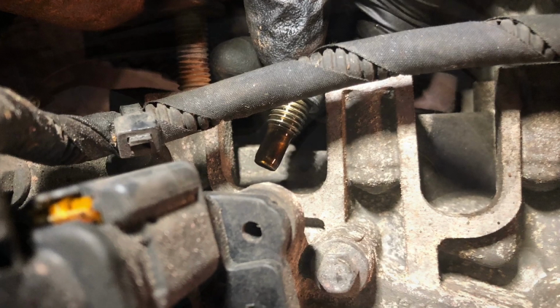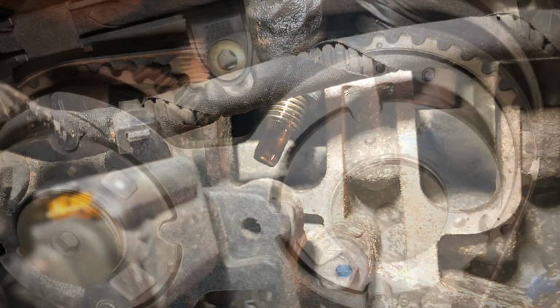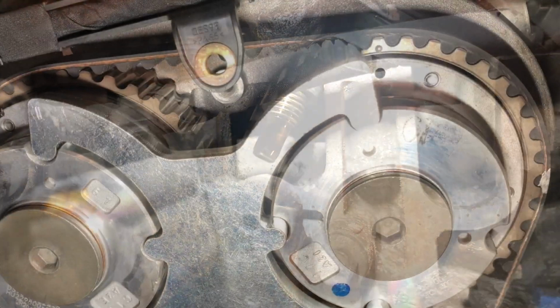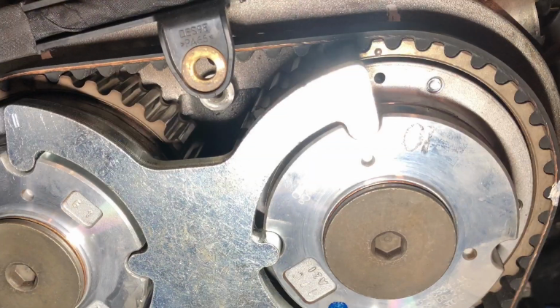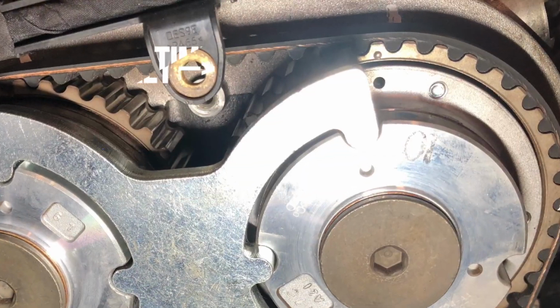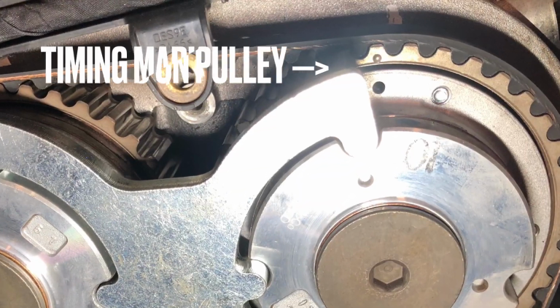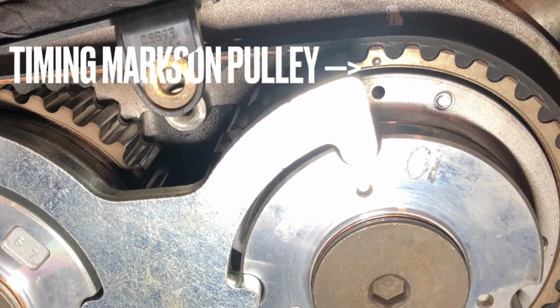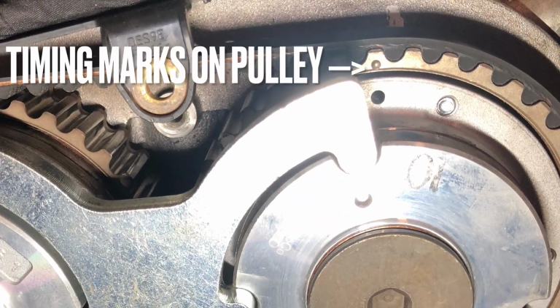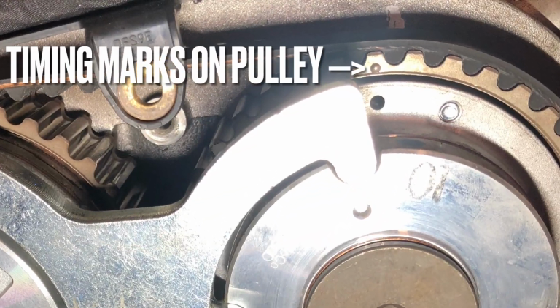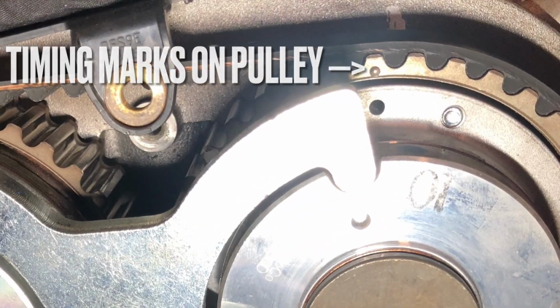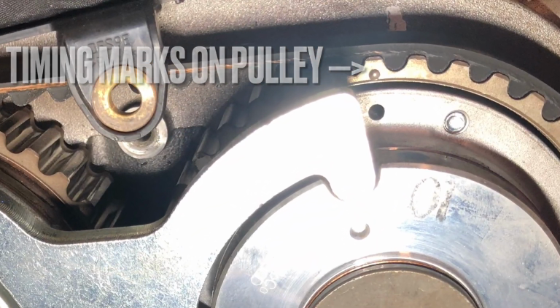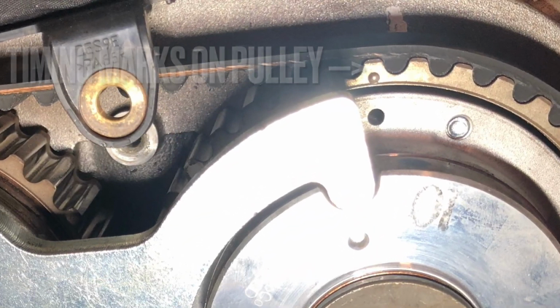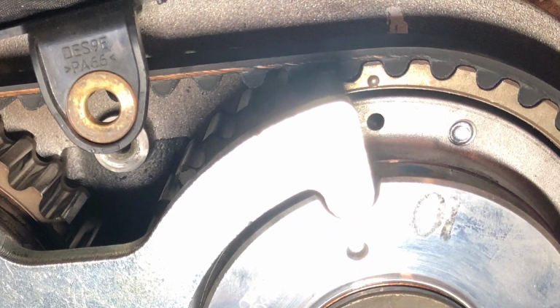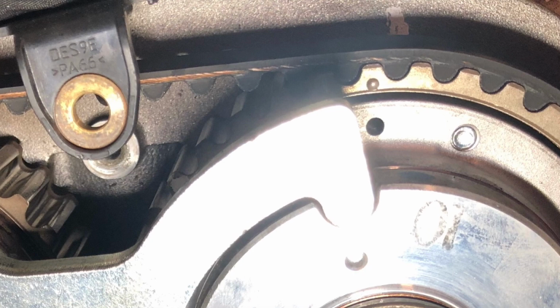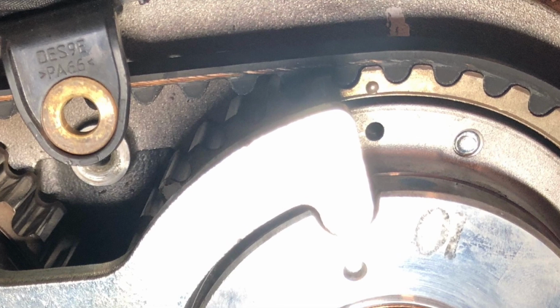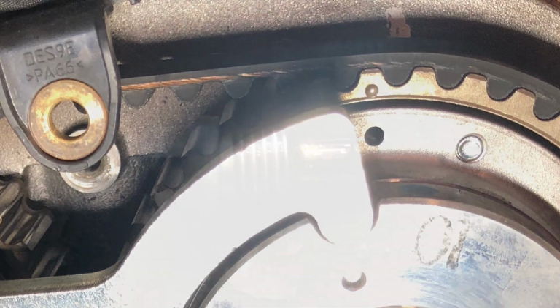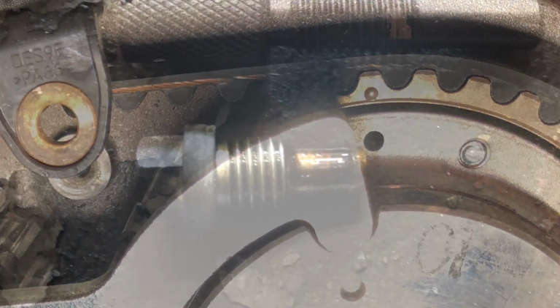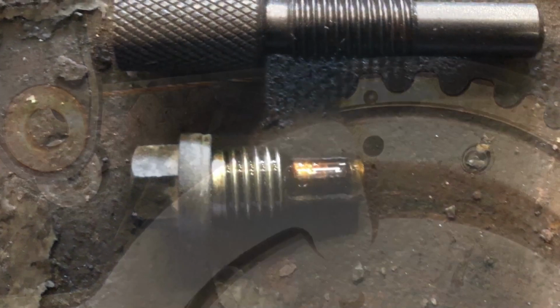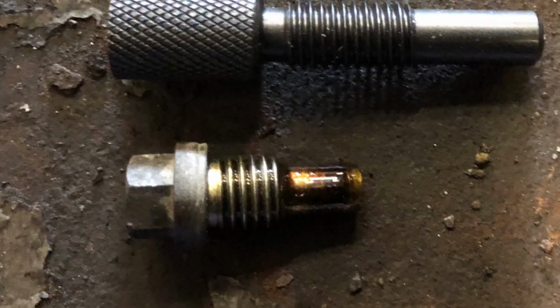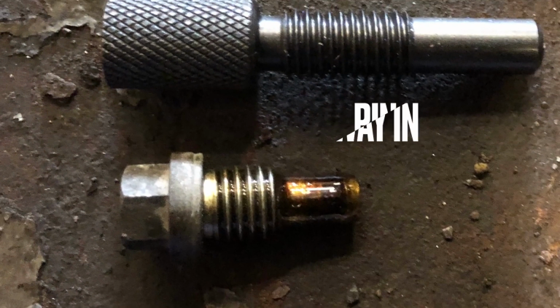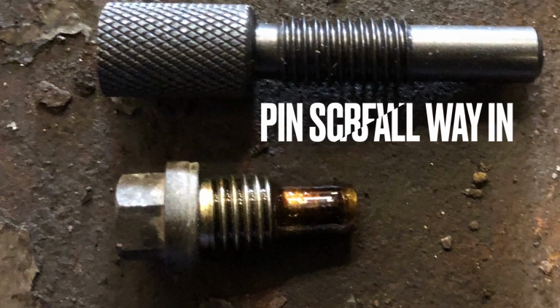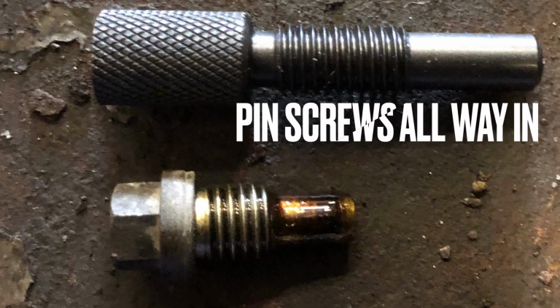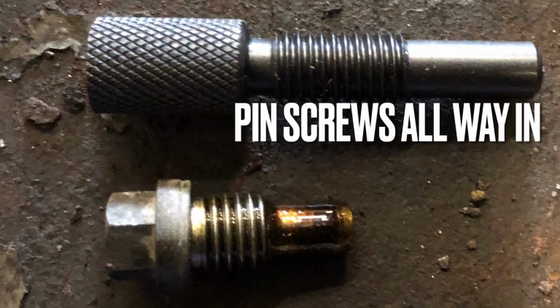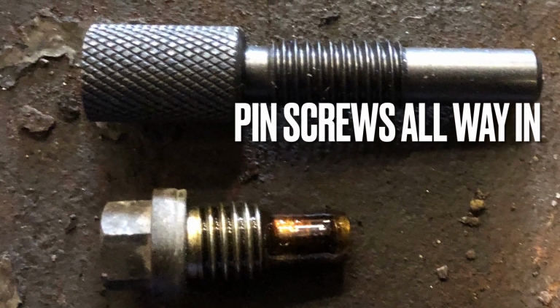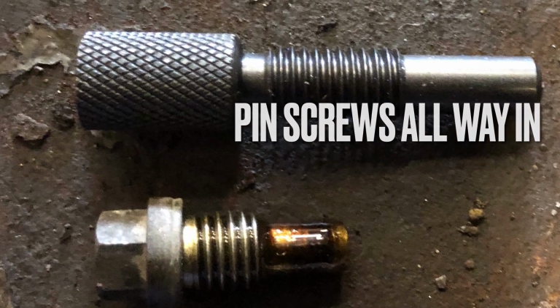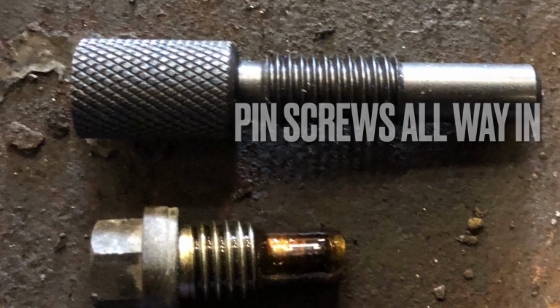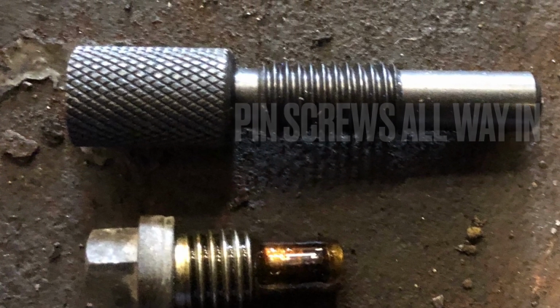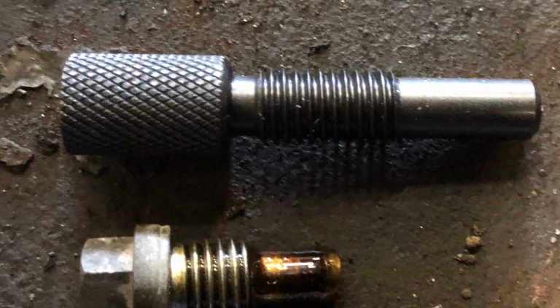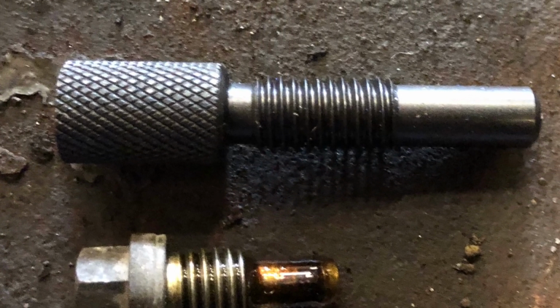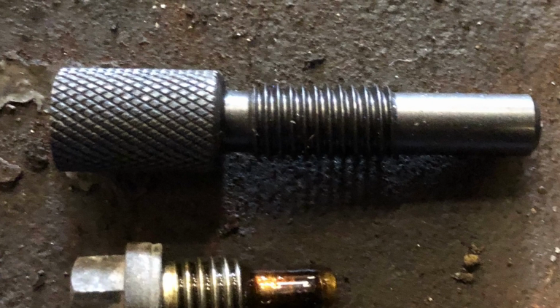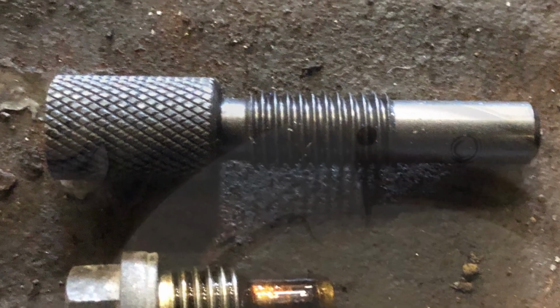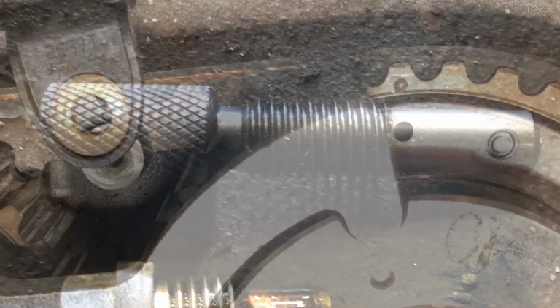Bring the dots on the cams to 11 o'clock. Insert the crank locking tool into the plug hole, screw the tool all the way in, then turn the crank until it locks.